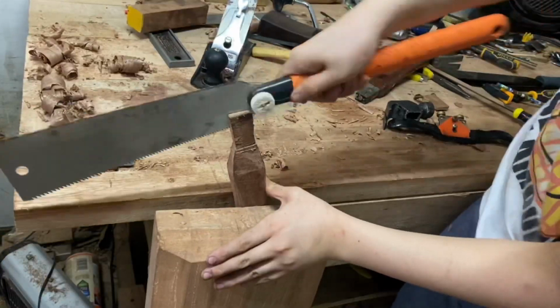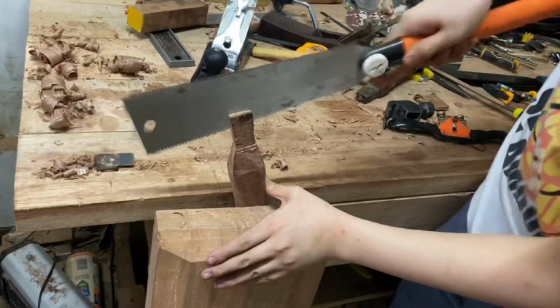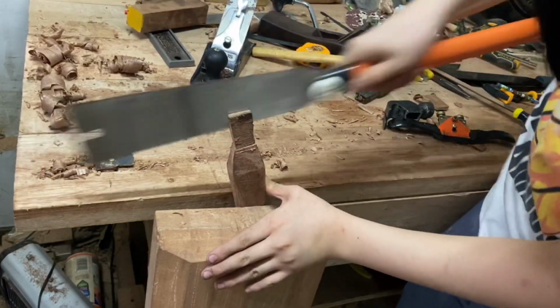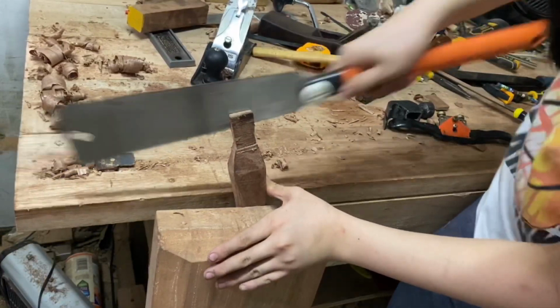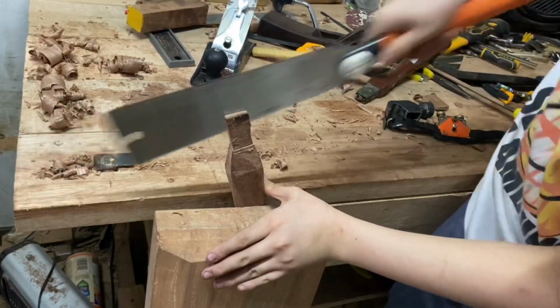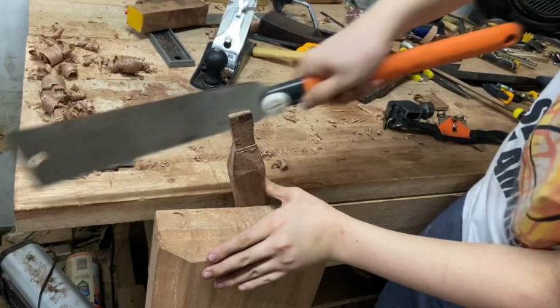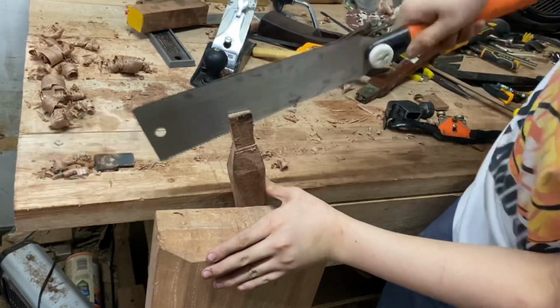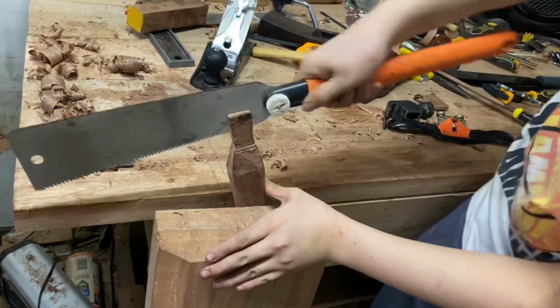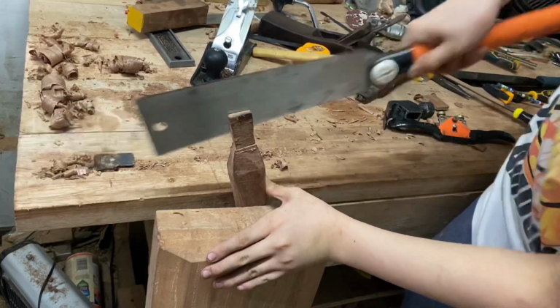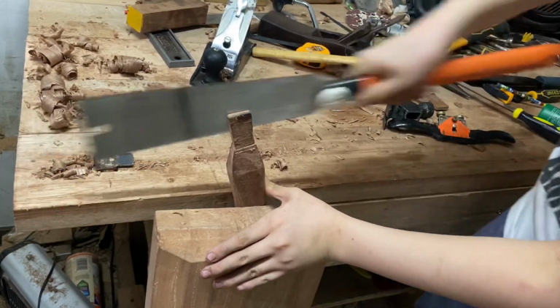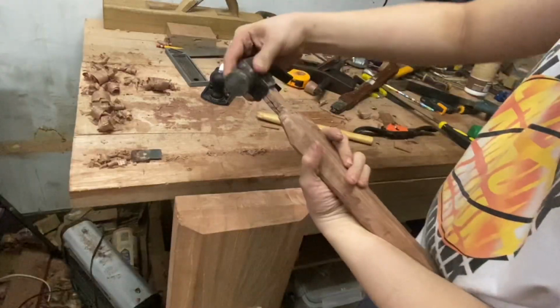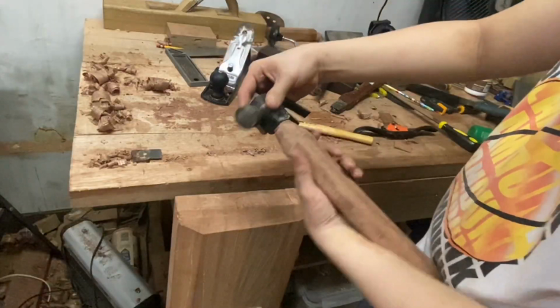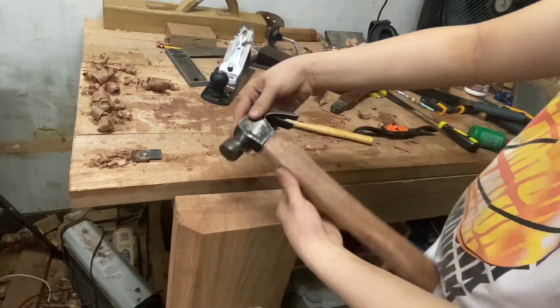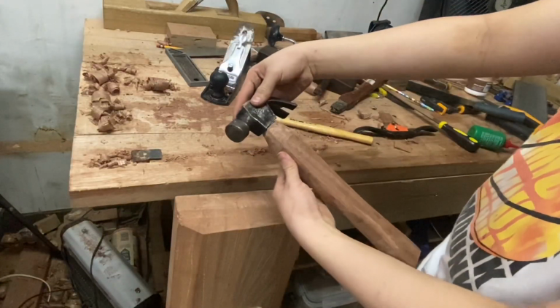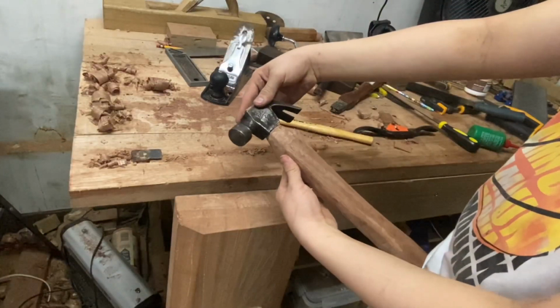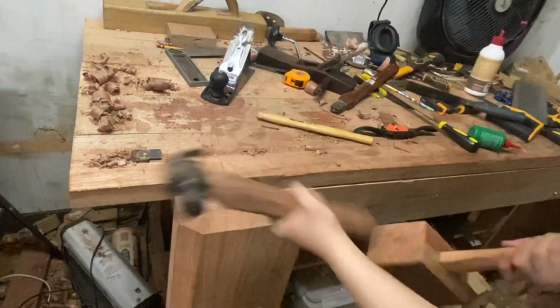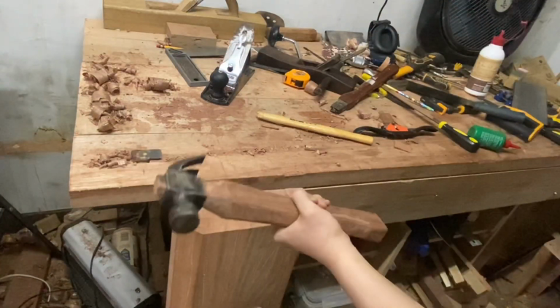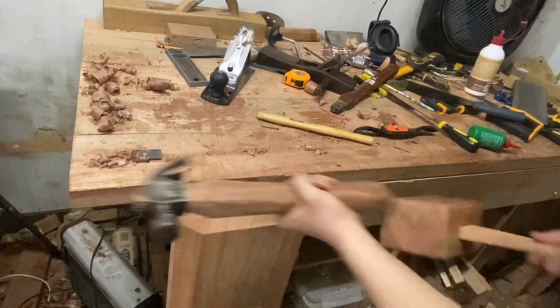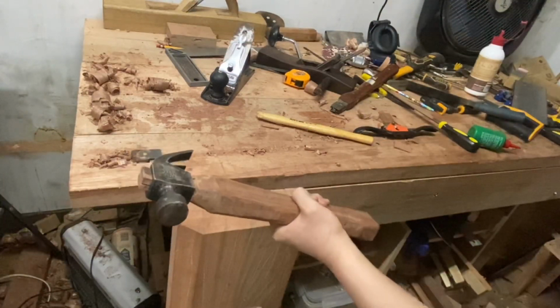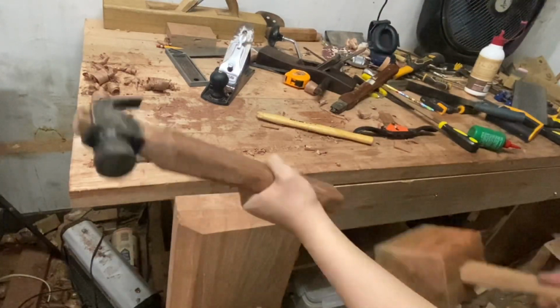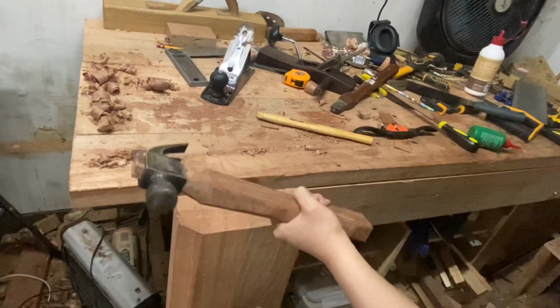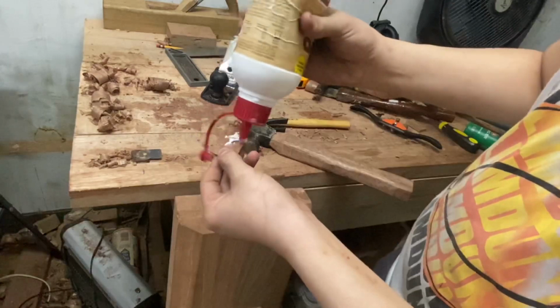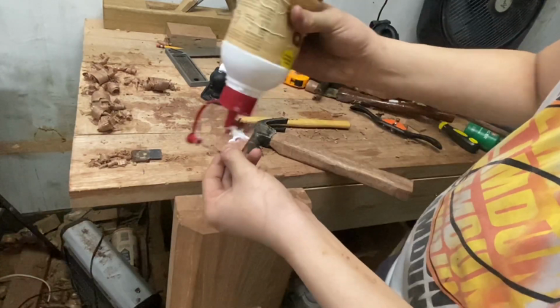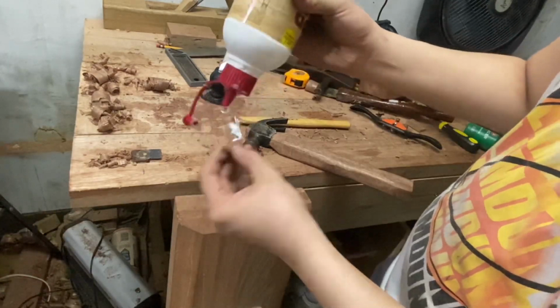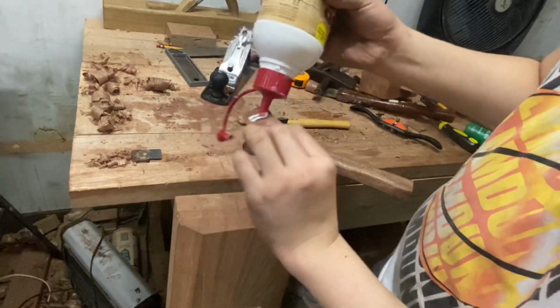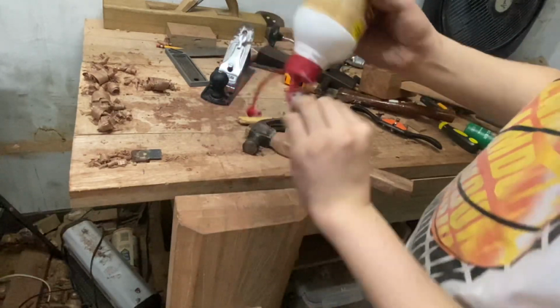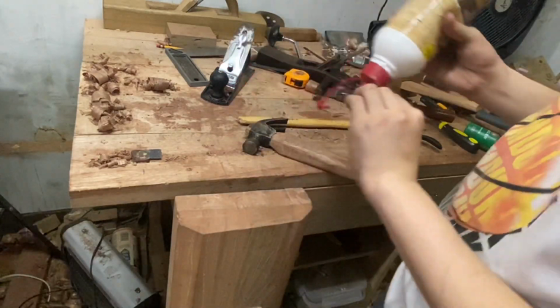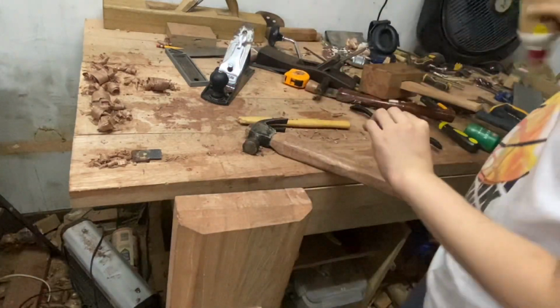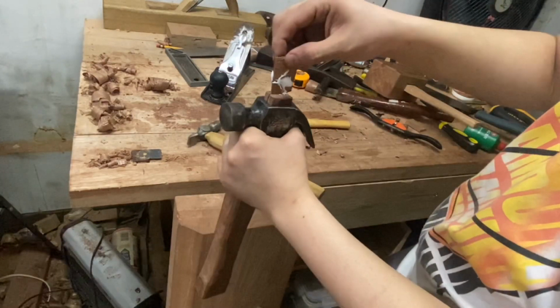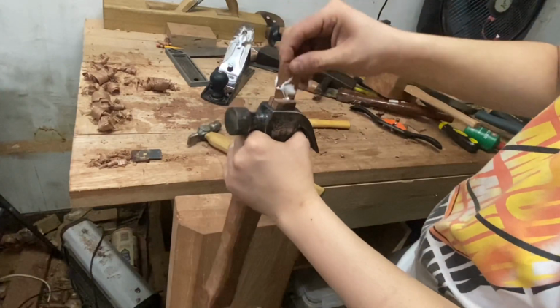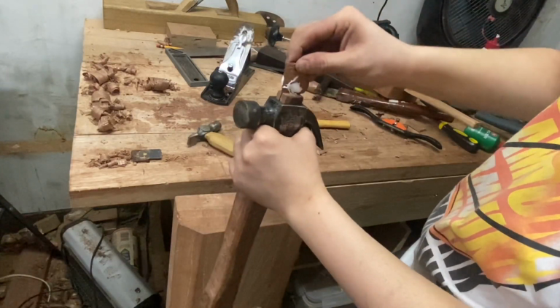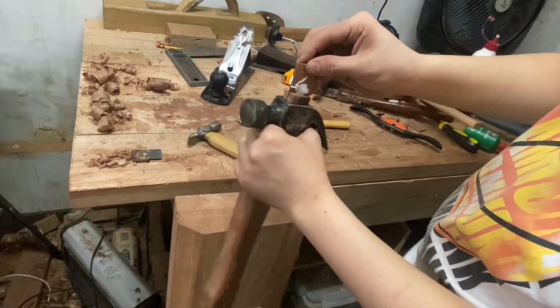Next I'm sawing a slit for the wedge to fit in, then putting the hammerhead on, putting glue on the wedge I've cut out, and hammering it in to tighten it.